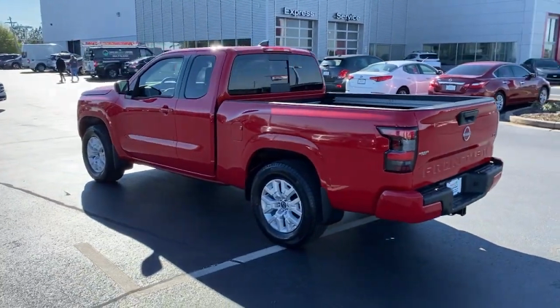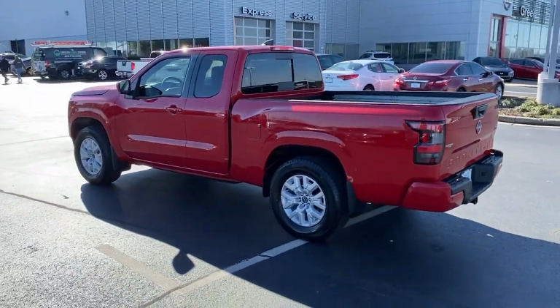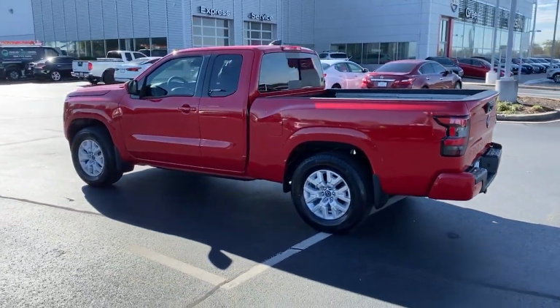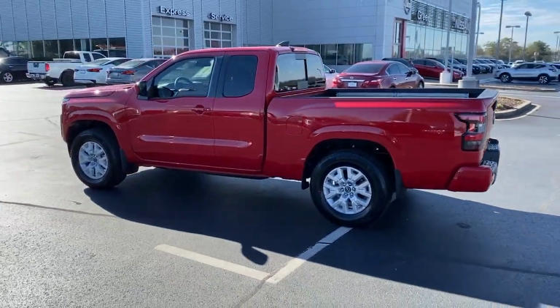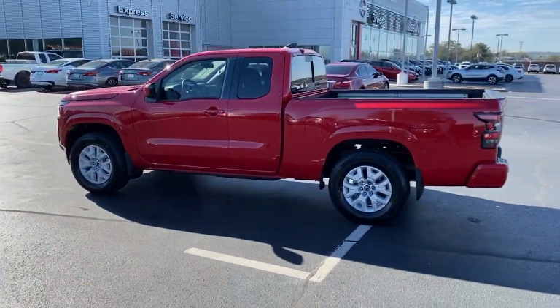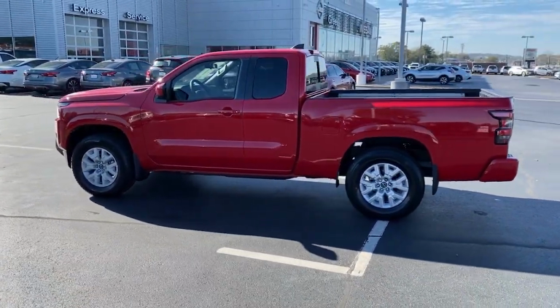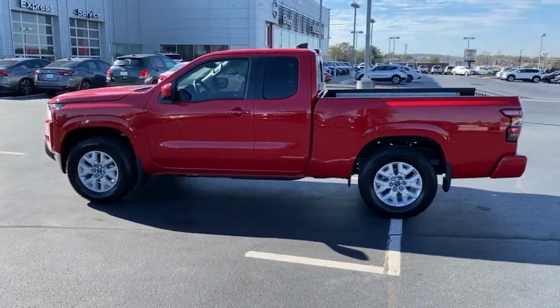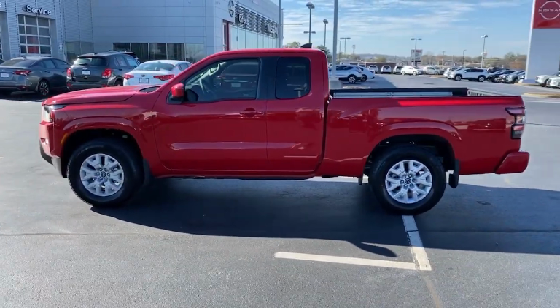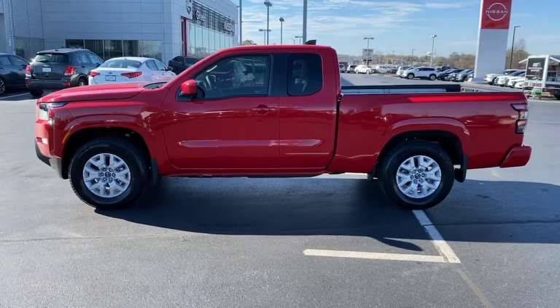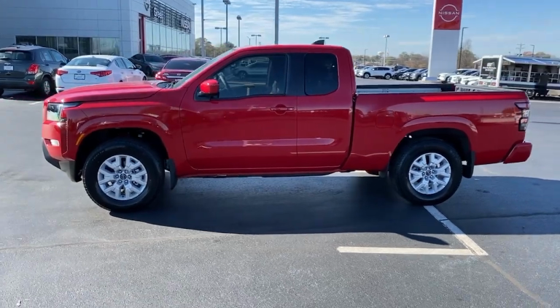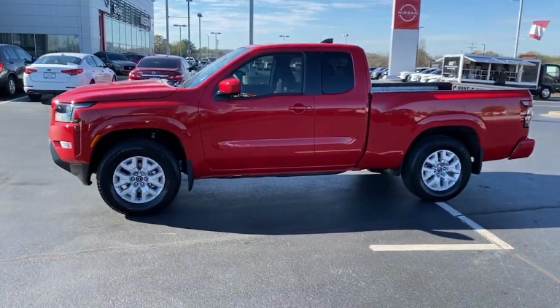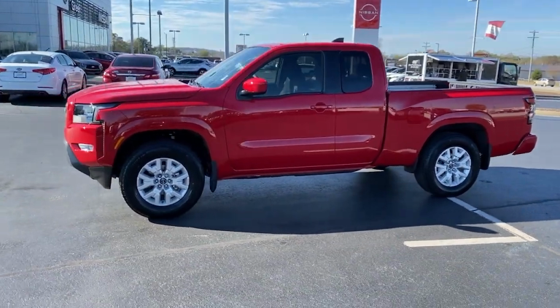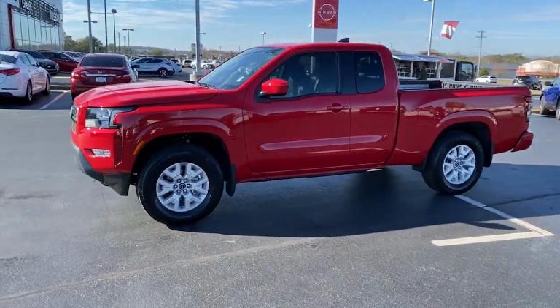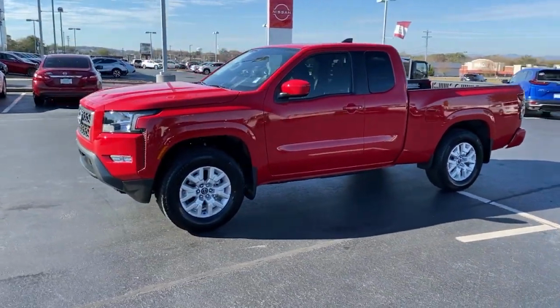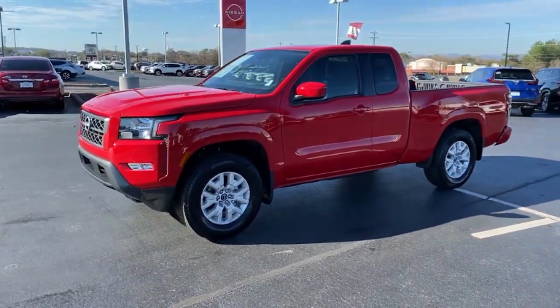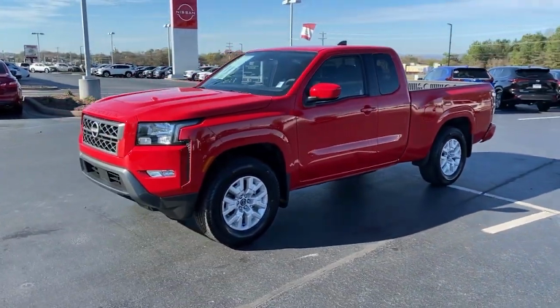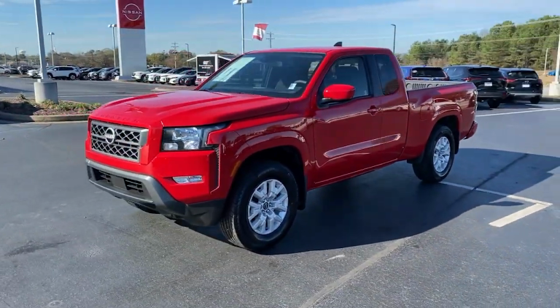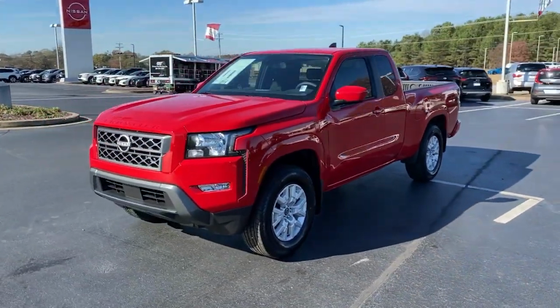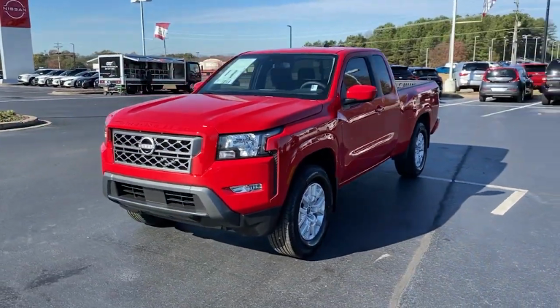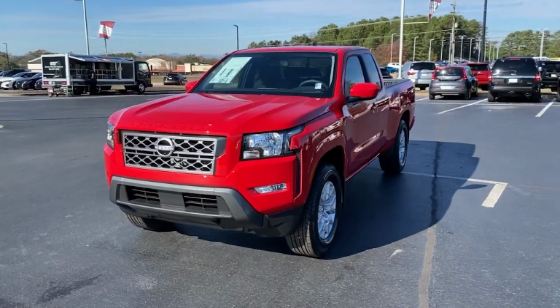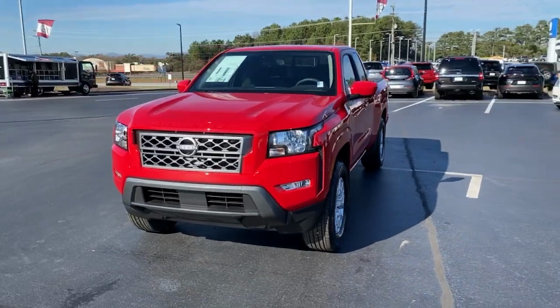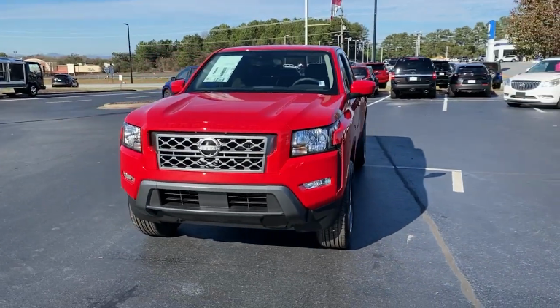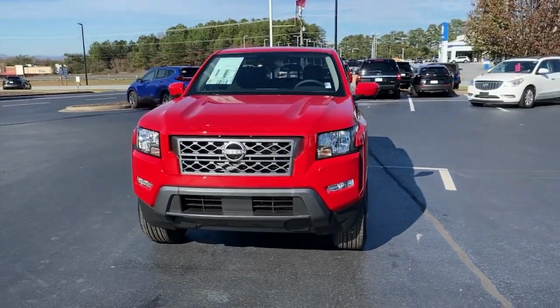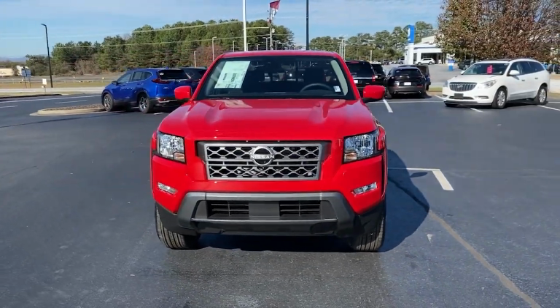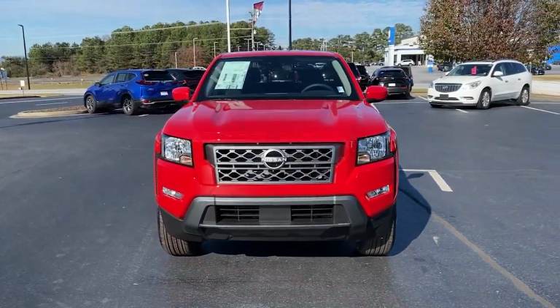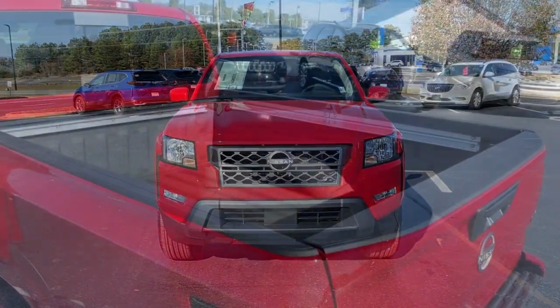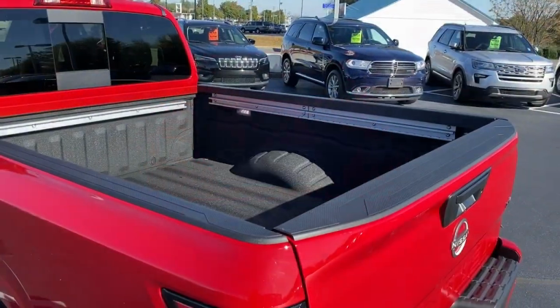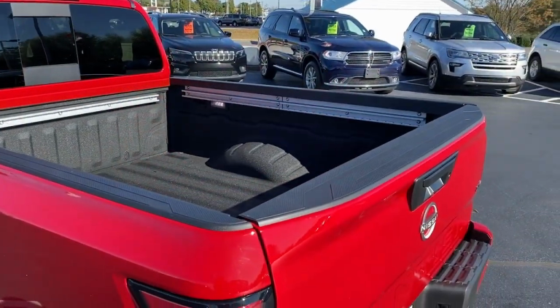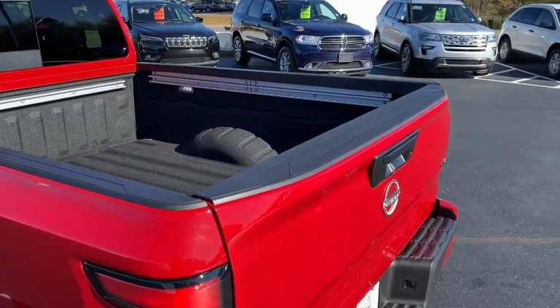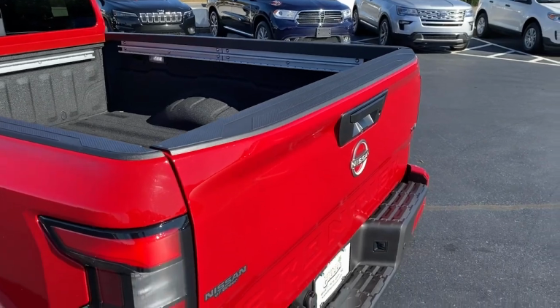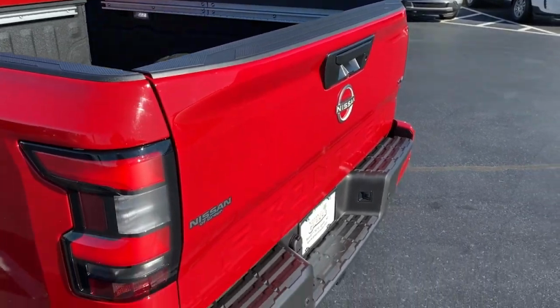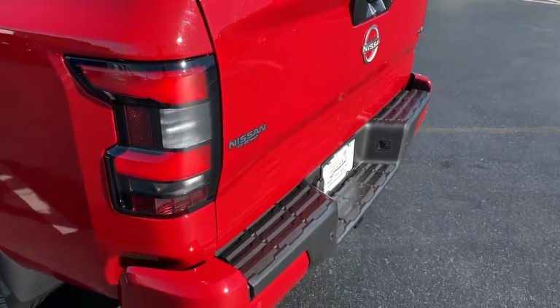The following are some of this vehicle's highlighted options: keyless entry, remote engine start, satellite radio, fog lamps, bed liner, lane-keeping assist, backup camera, trailer hitch, aluminum wheels, and alarm.